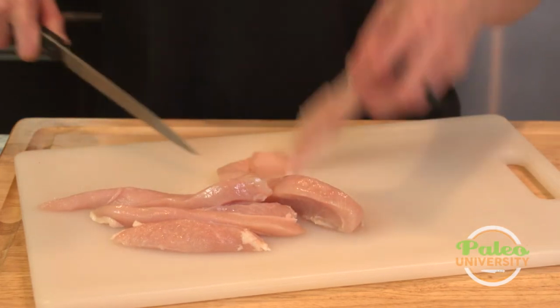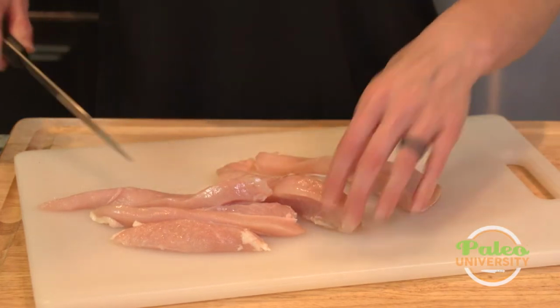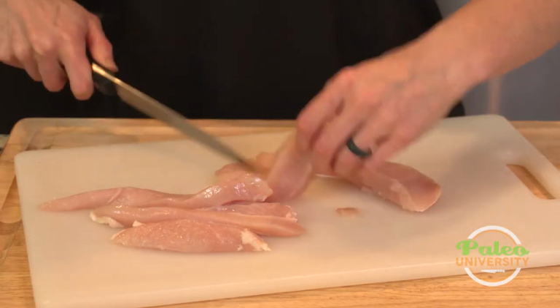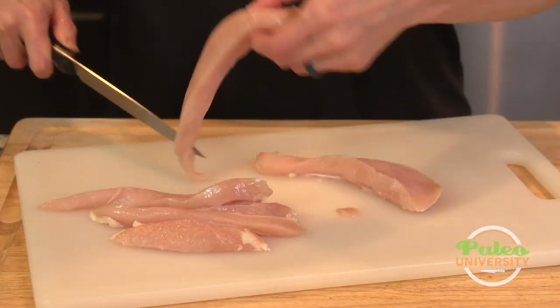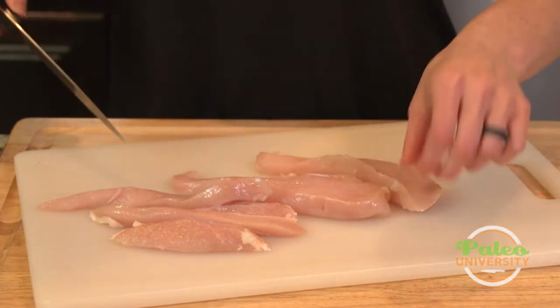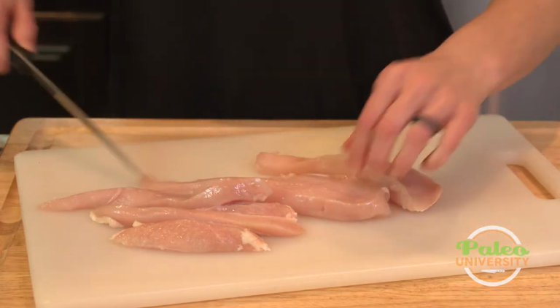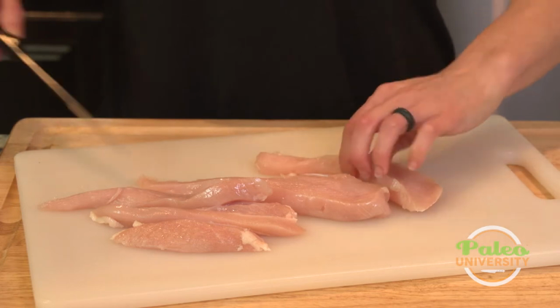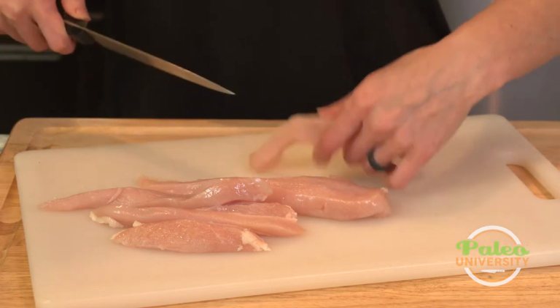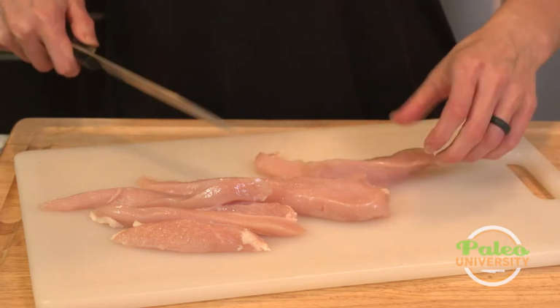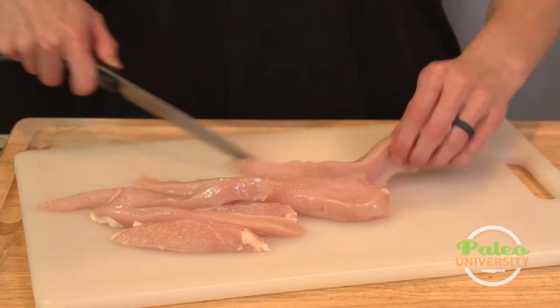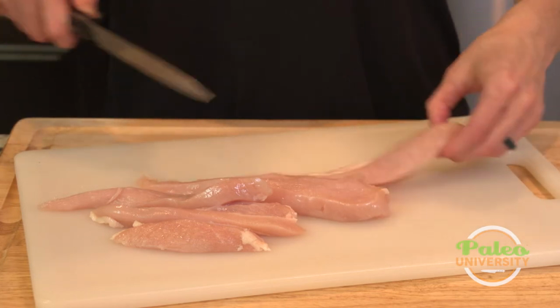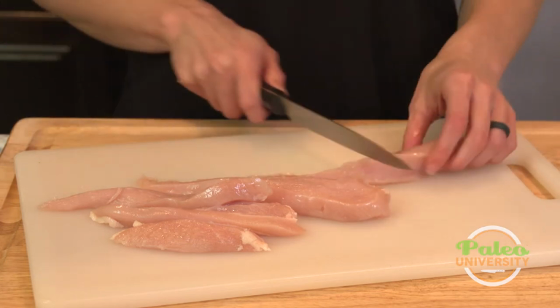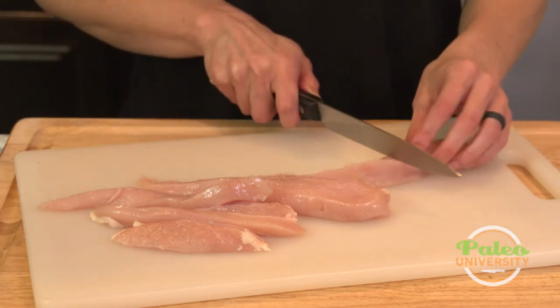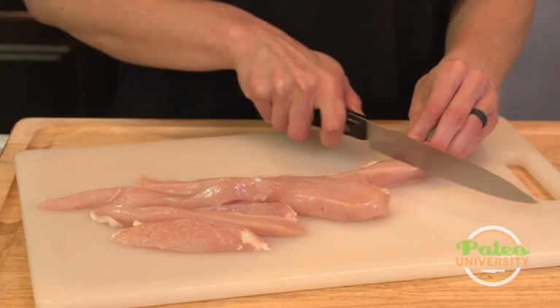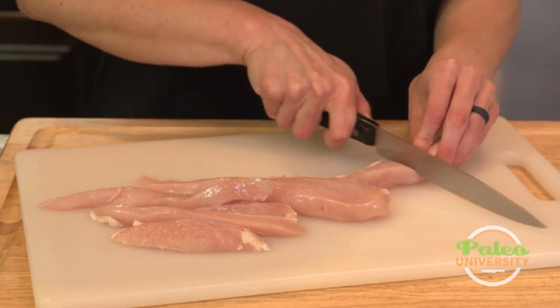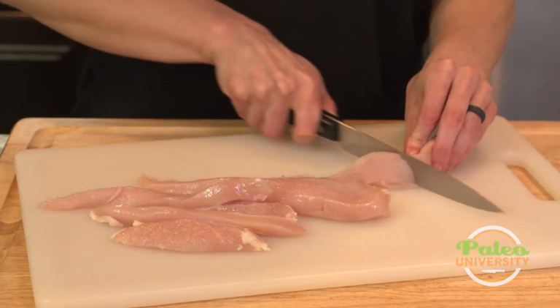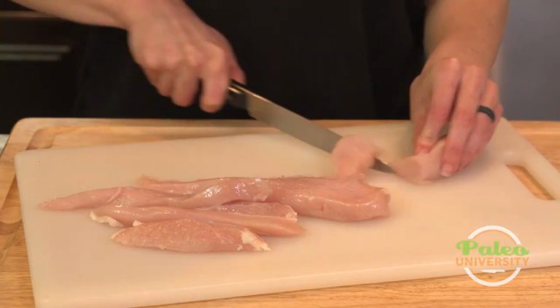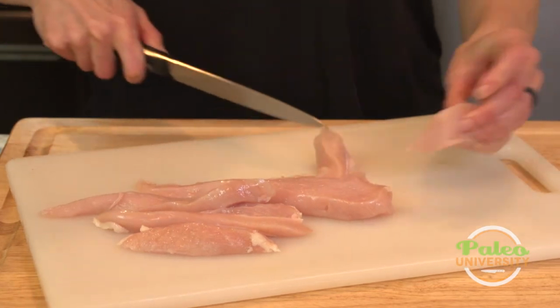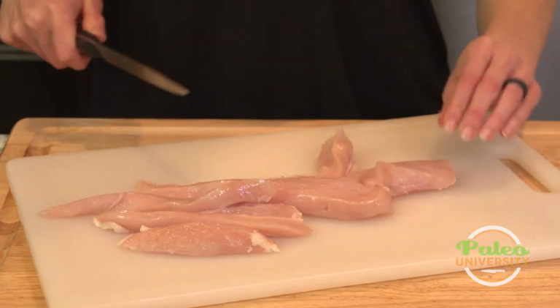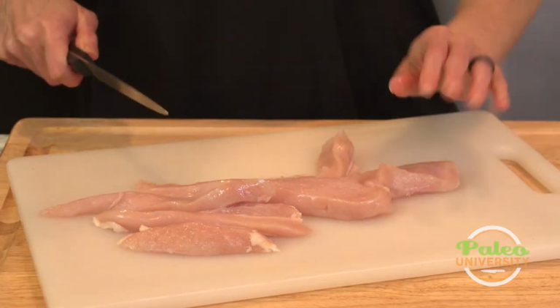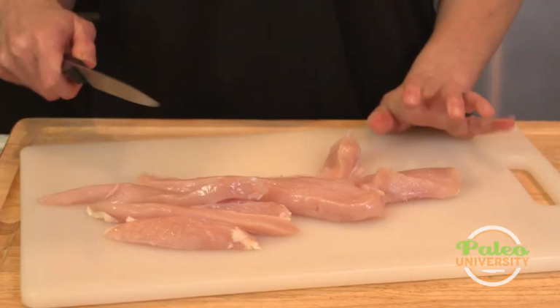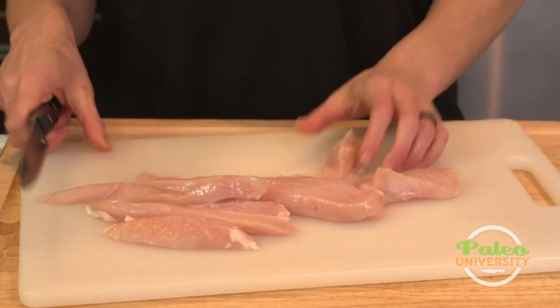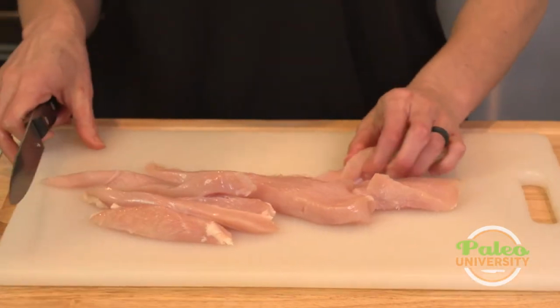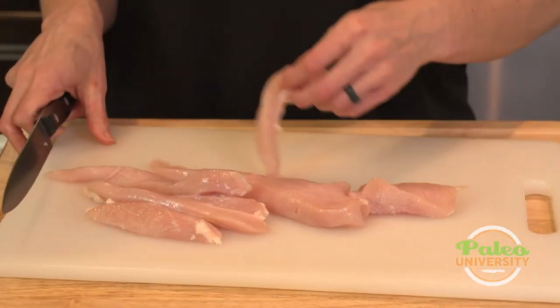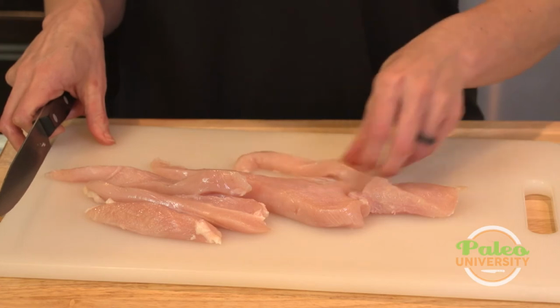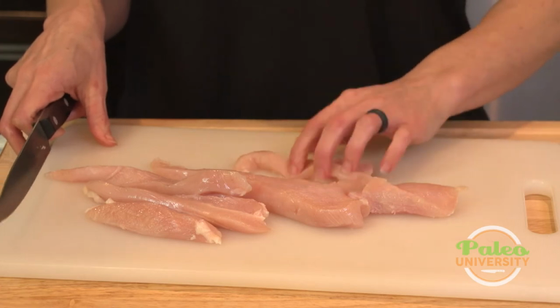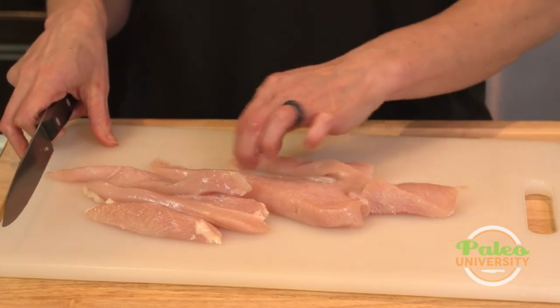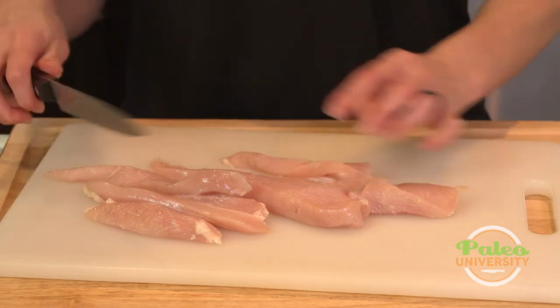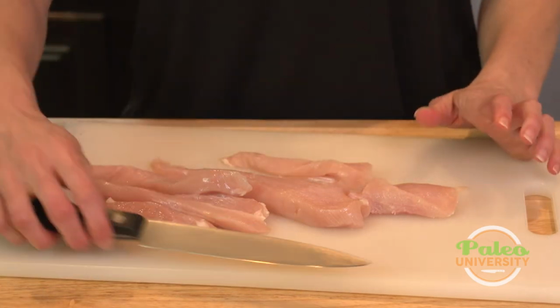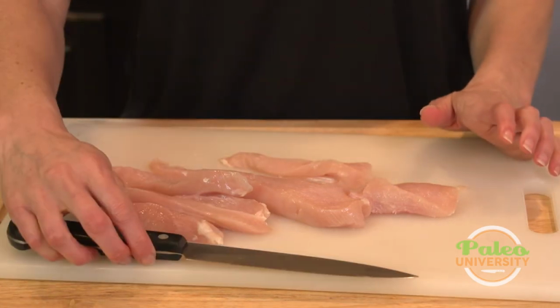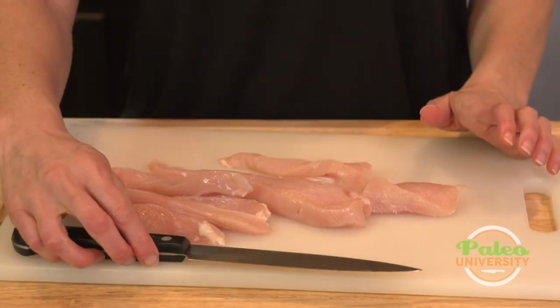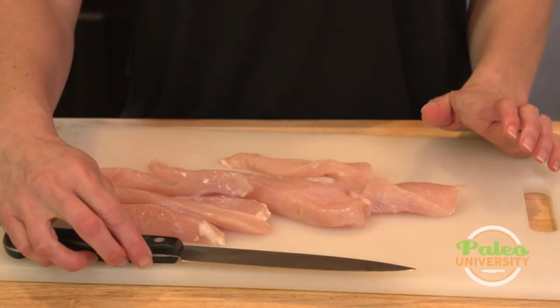That's it. One chicken breast. Maybe I'll cut that off and there we go. That's one chicken breast cut into tenders.